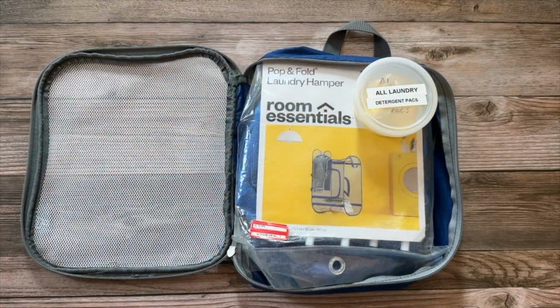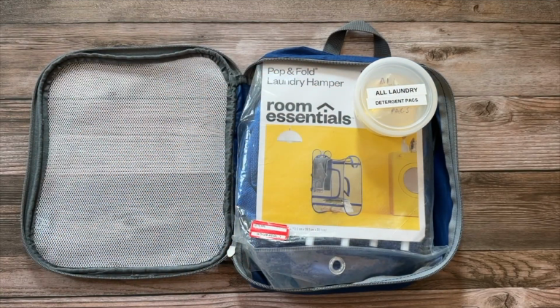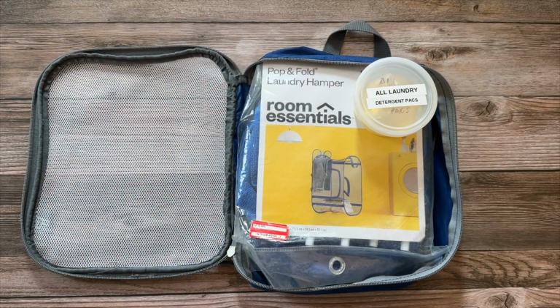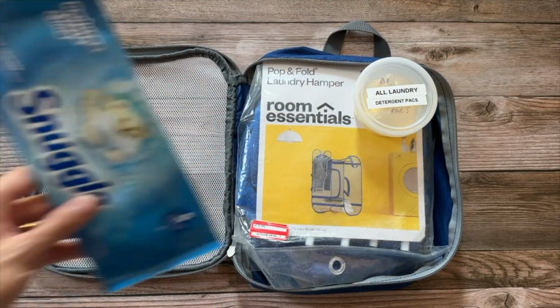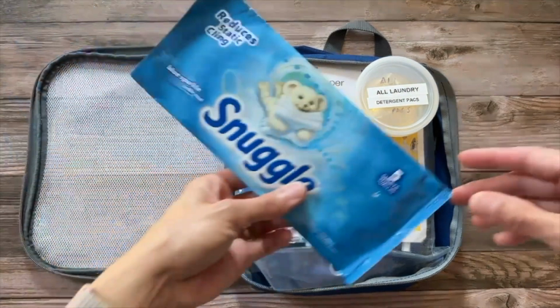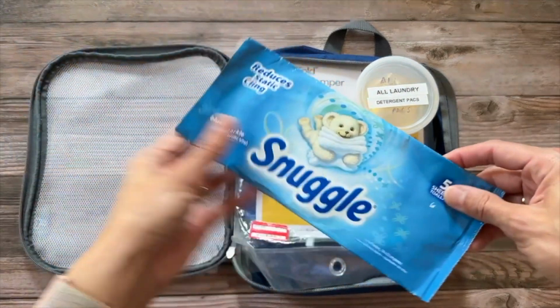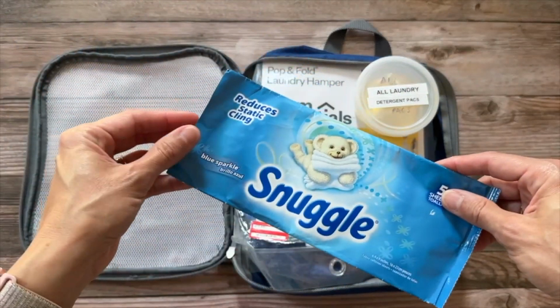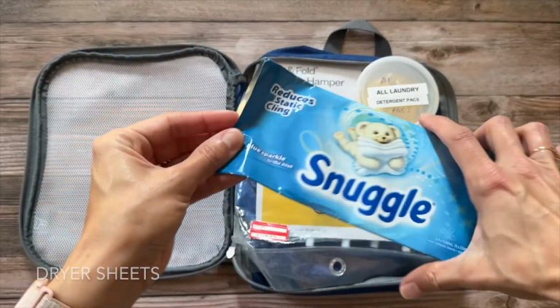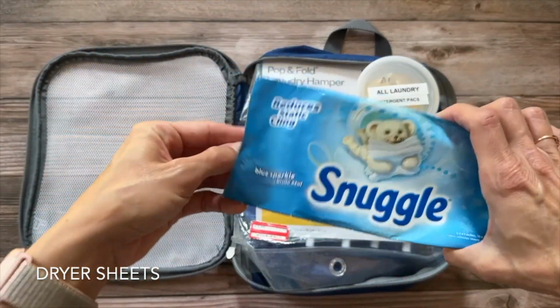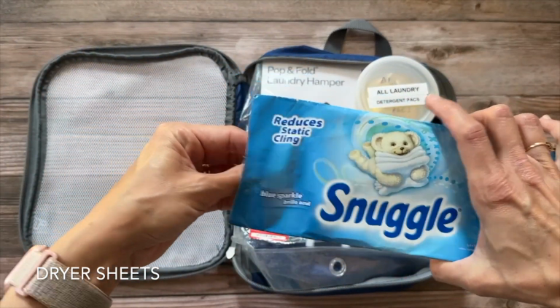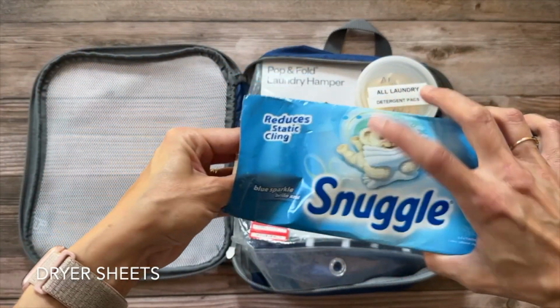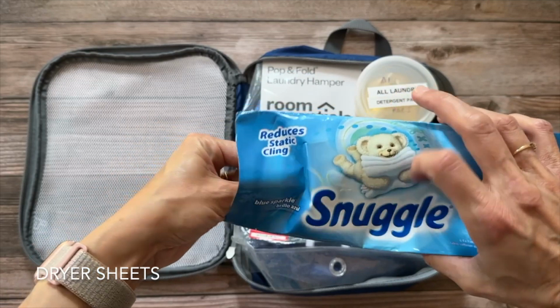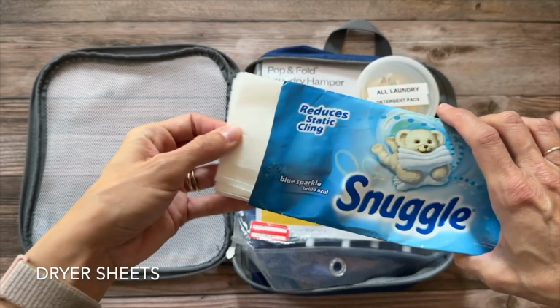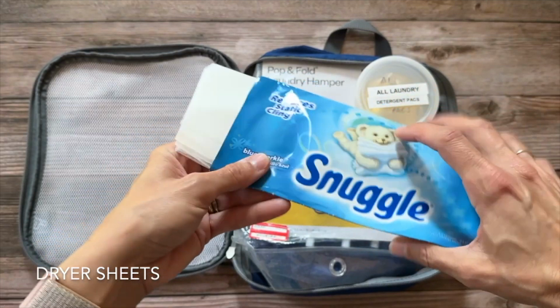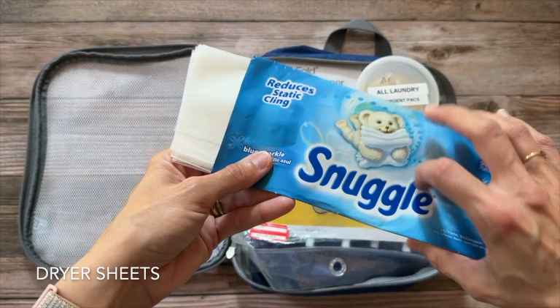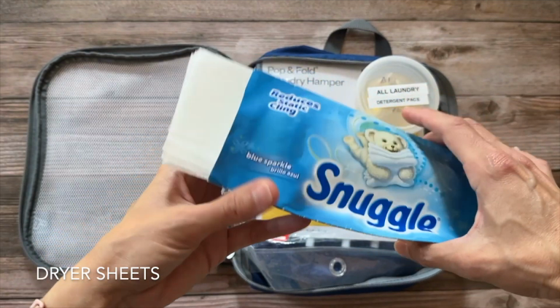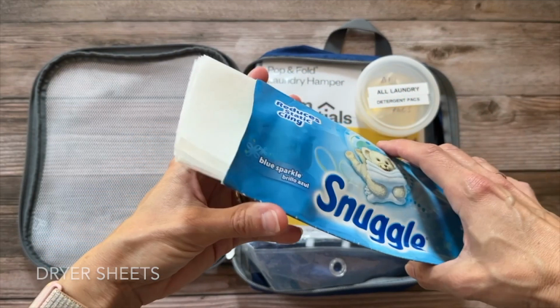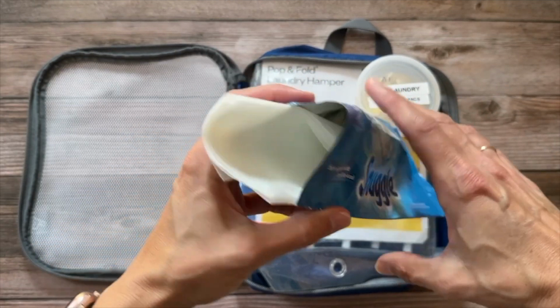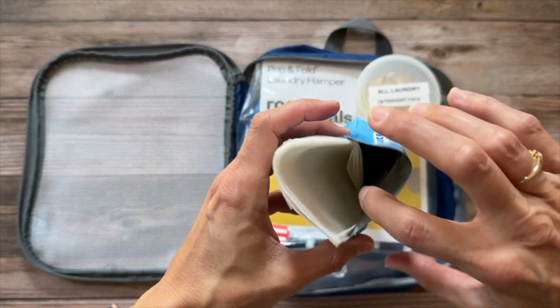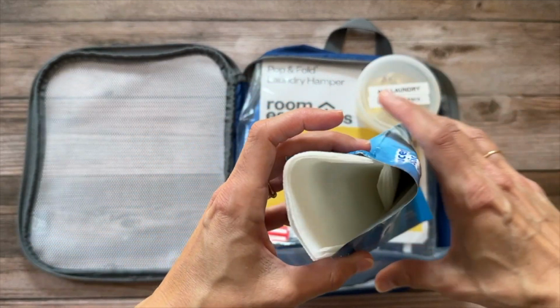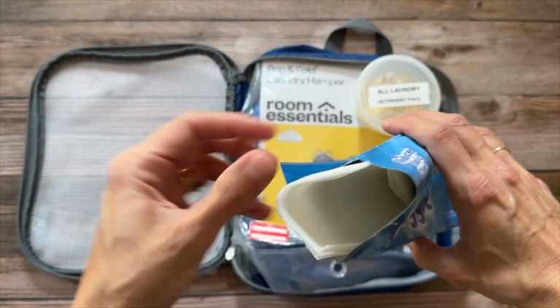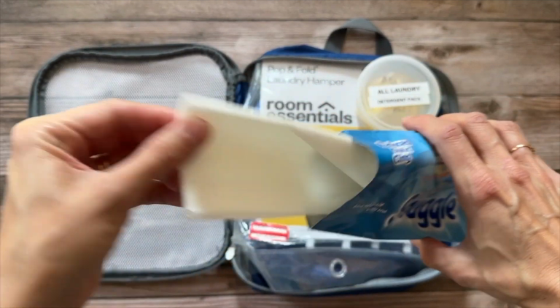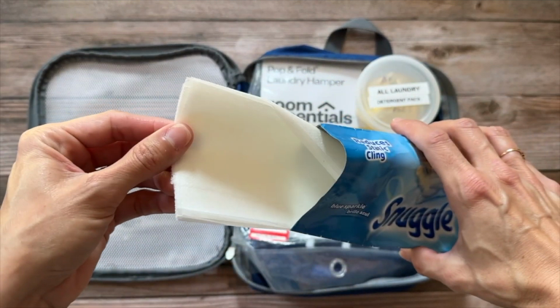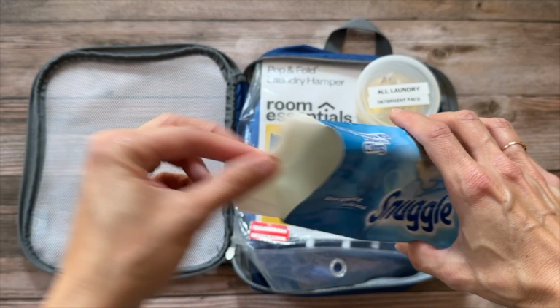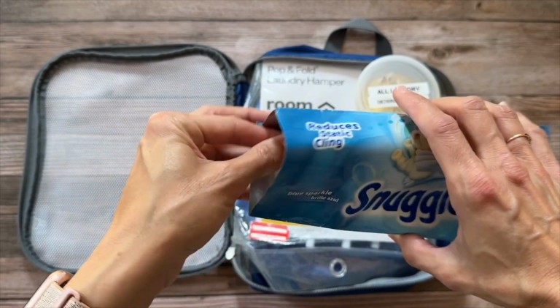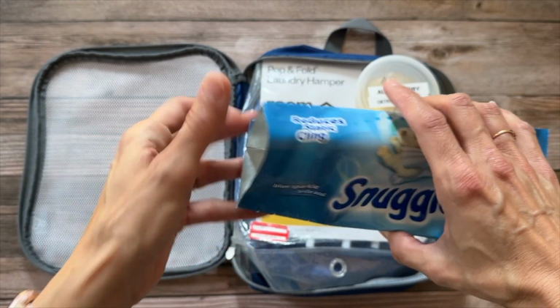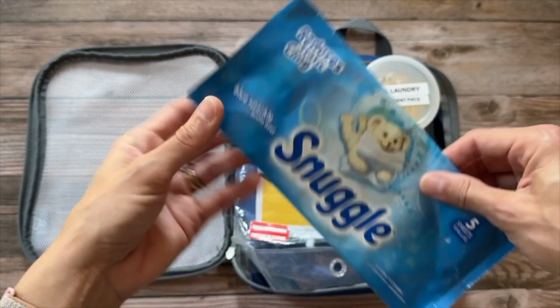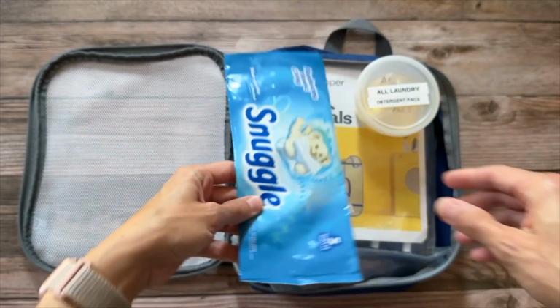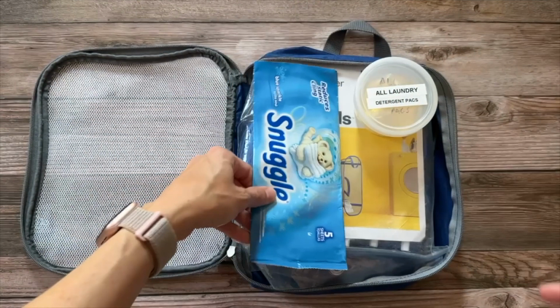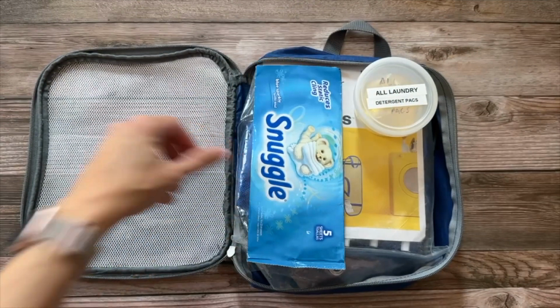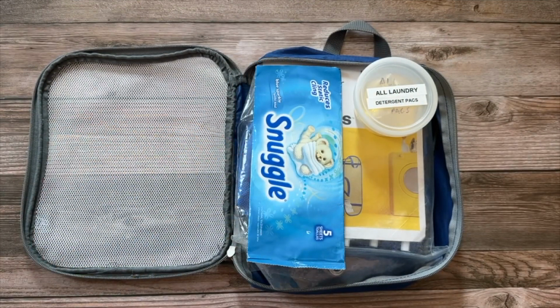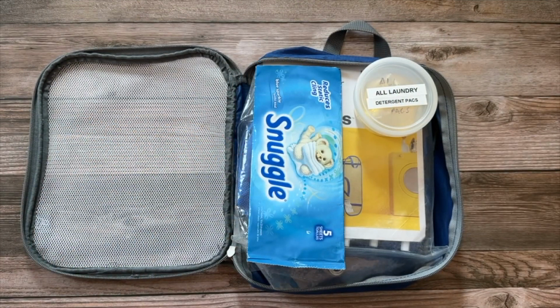I also bring our own dryer sheets. This was a sample package I had years ago — I just cut the end off to access them. Now I refill it with what we currently use, and it just fits in there perfectly.